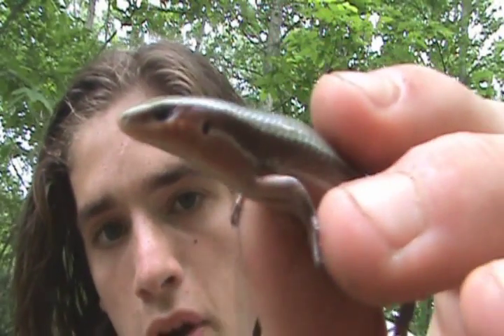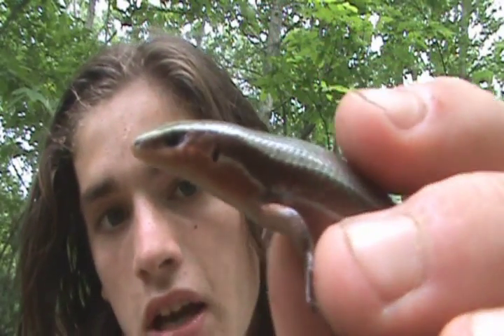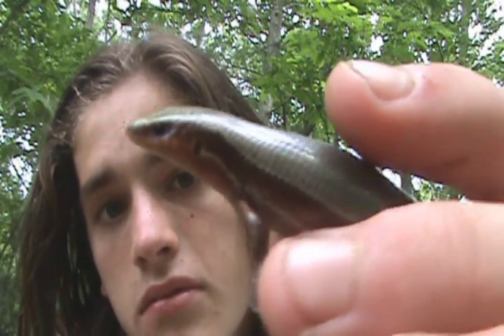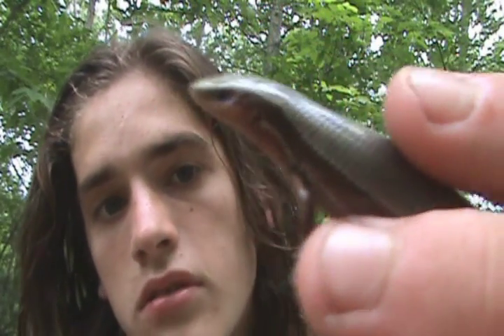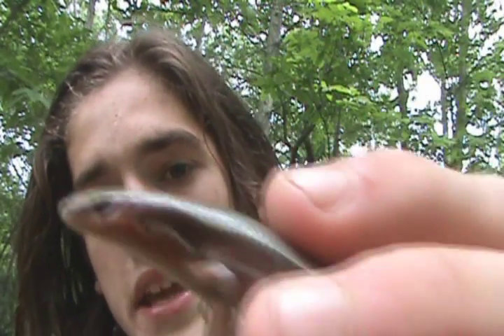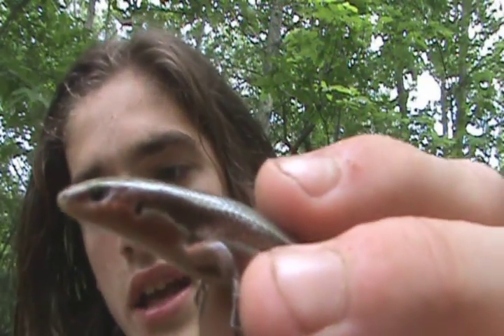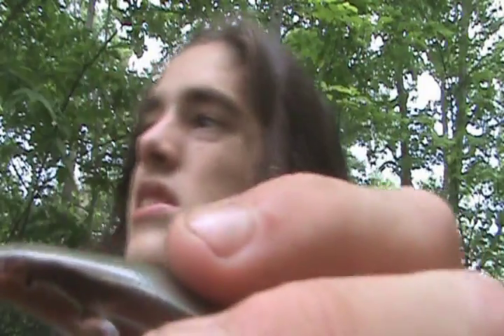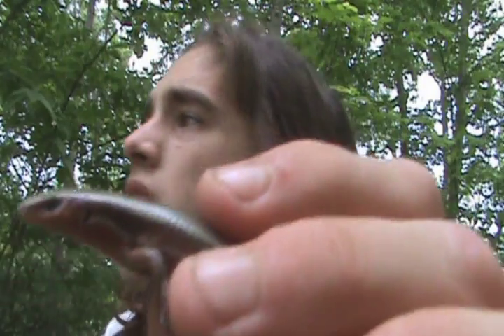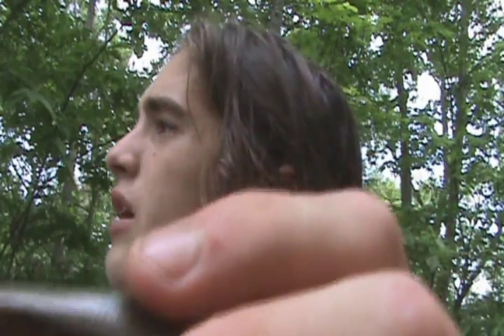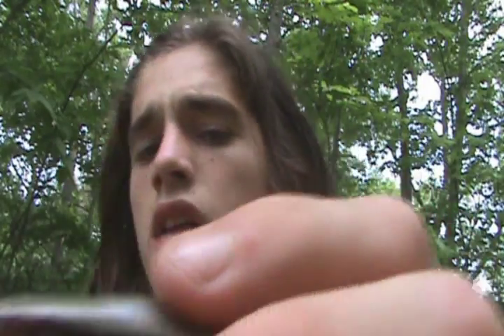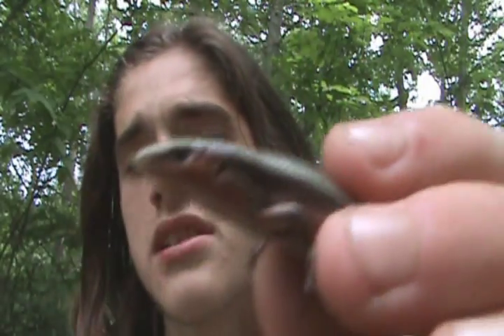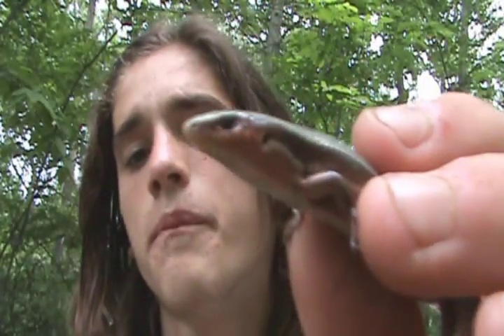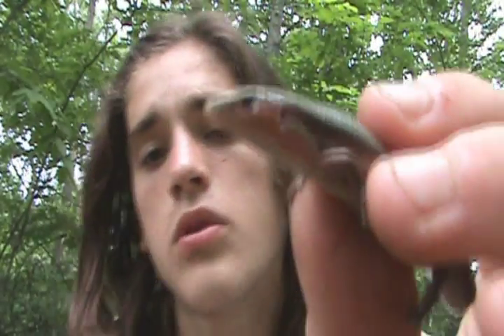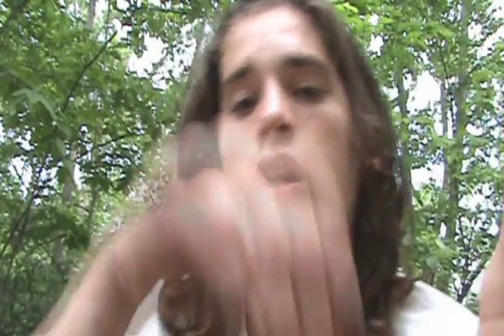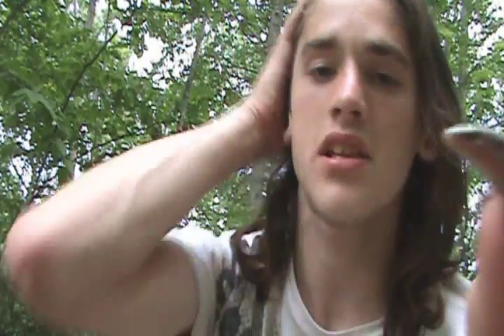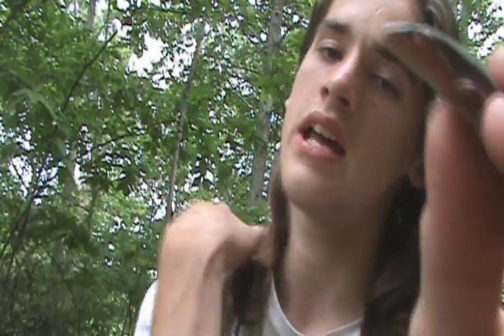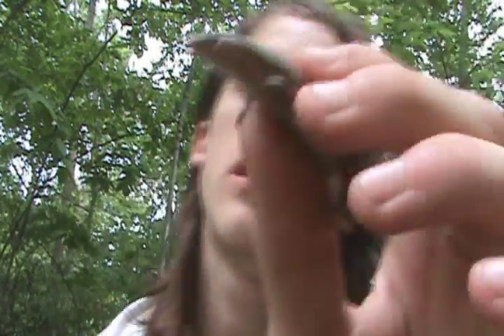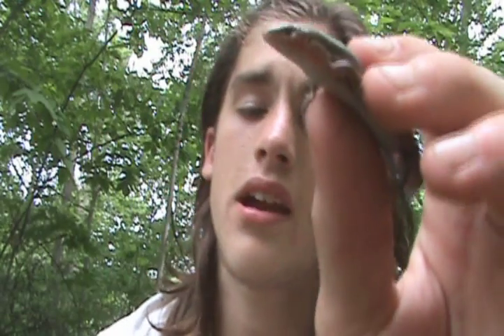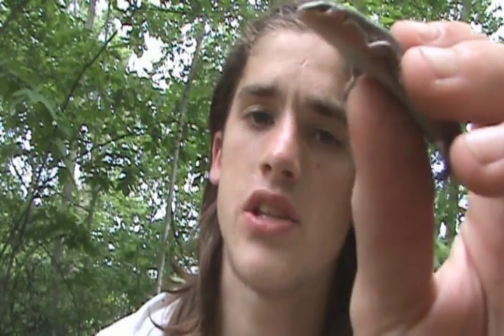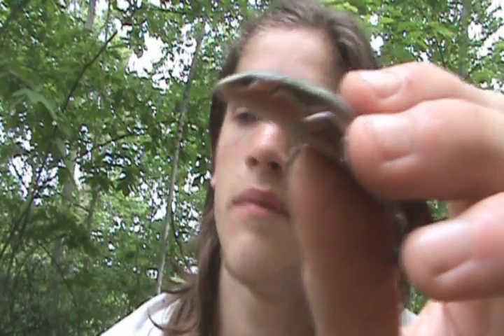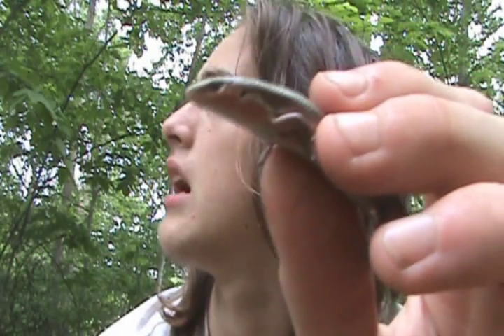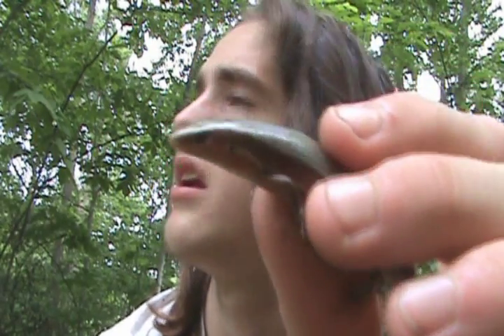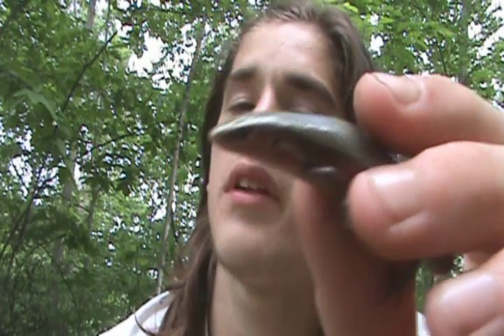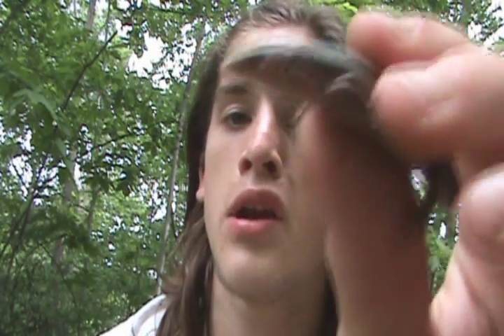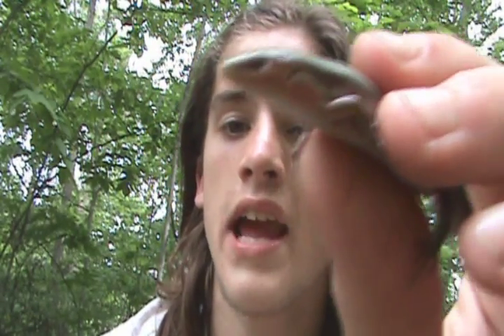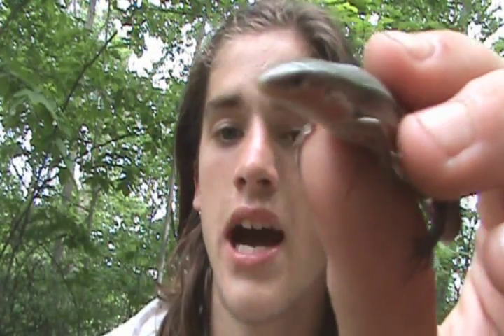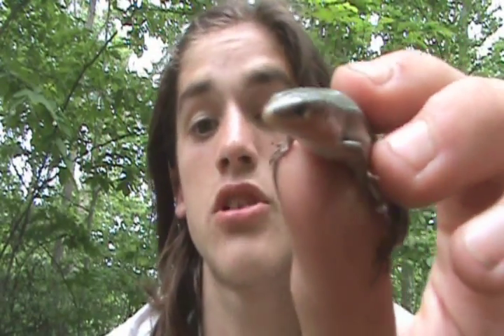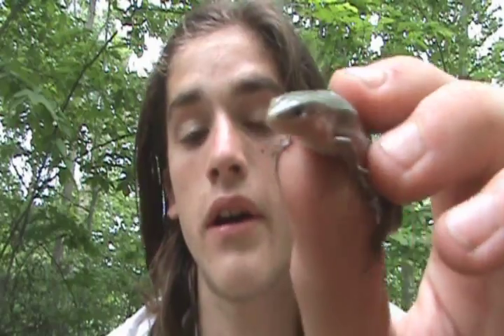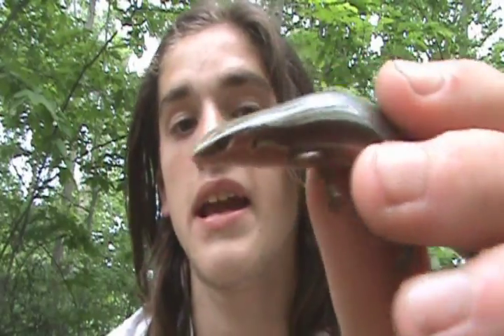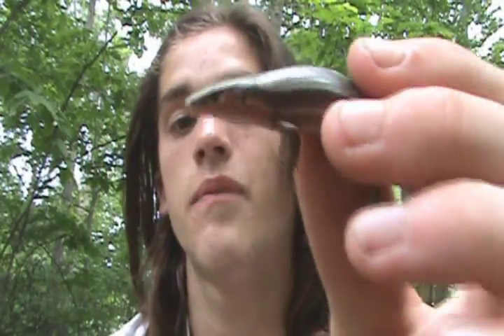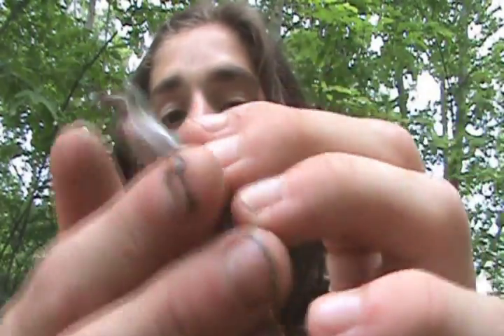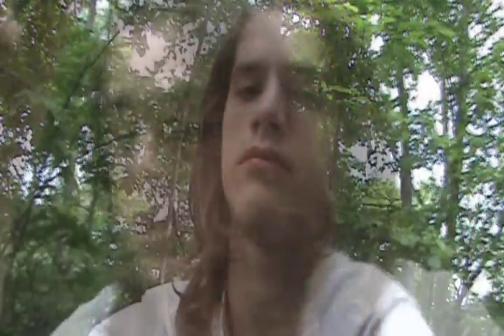Pretty unique — they eat insects and stuff, like other skinks. What's also unique about this one is that when they're encountered near water, they actually dive into the water and submerge themselves.